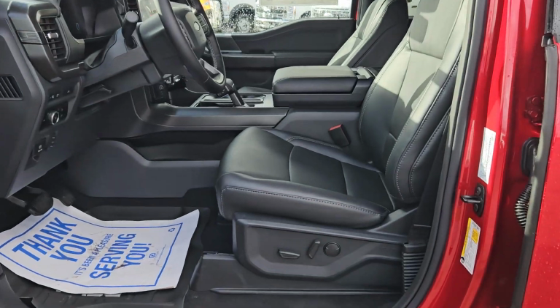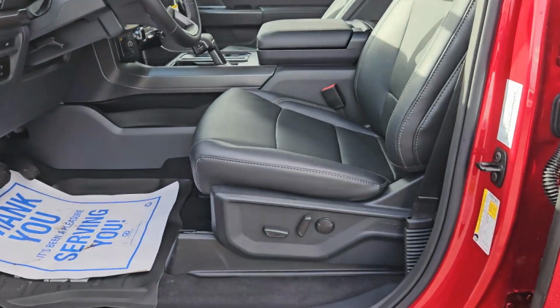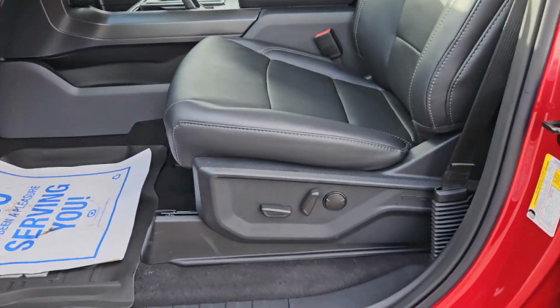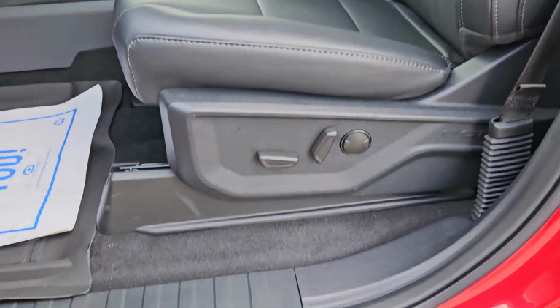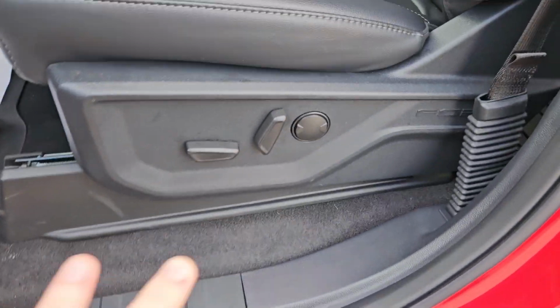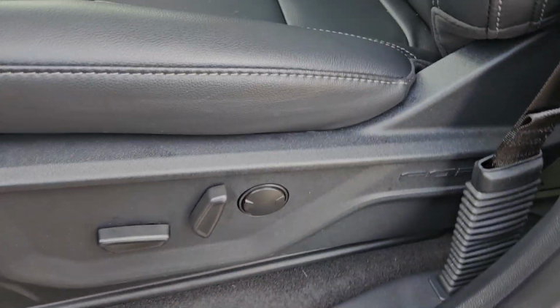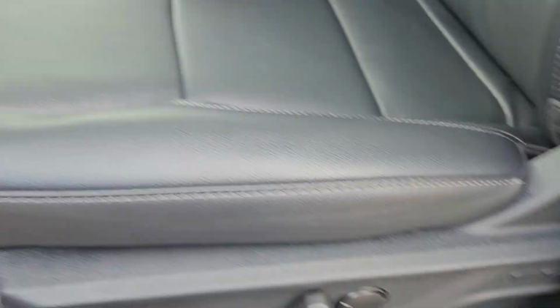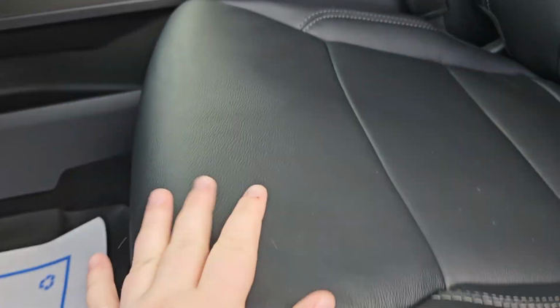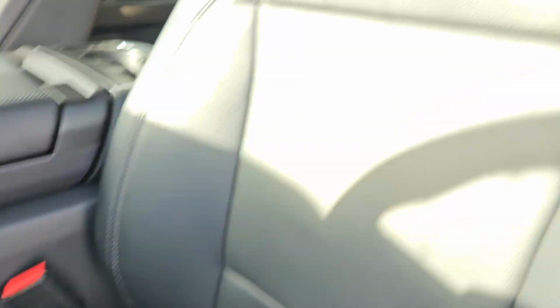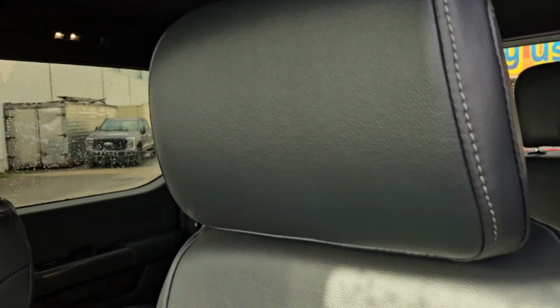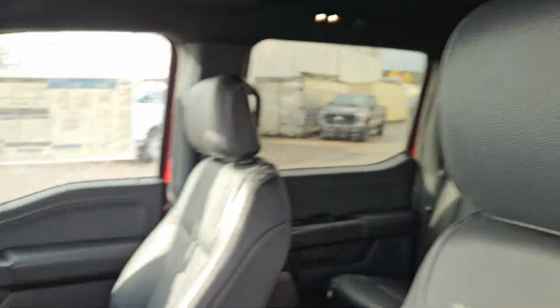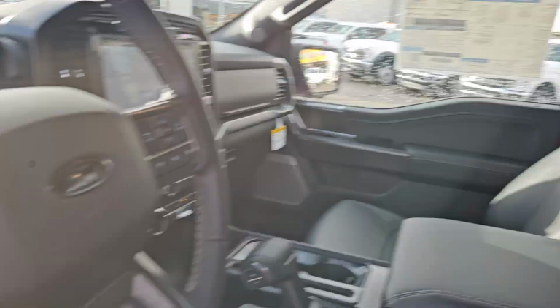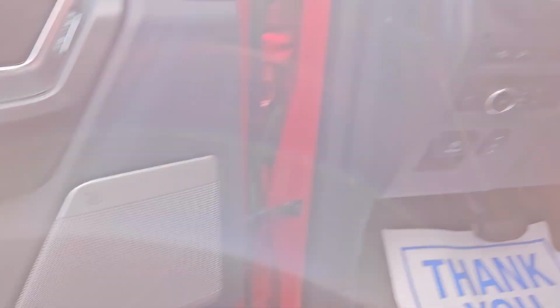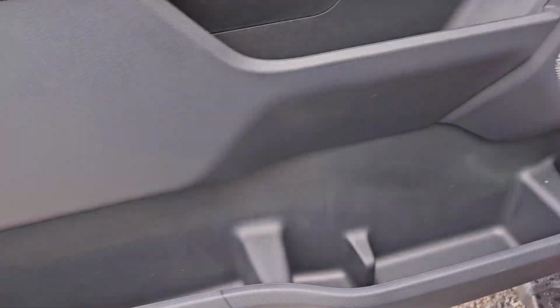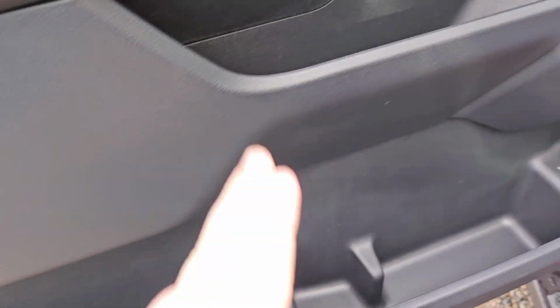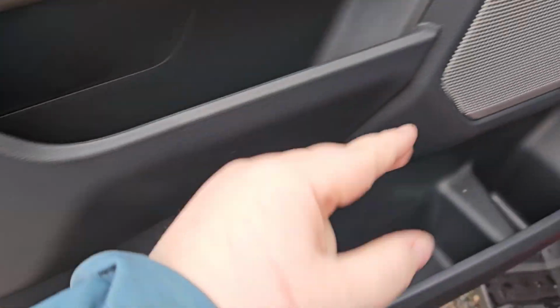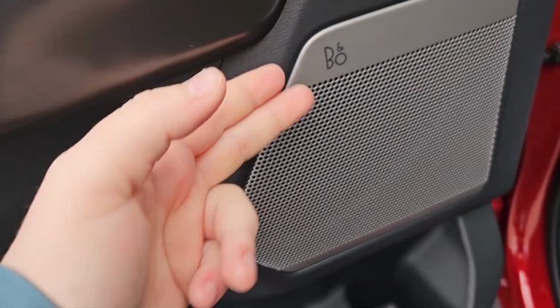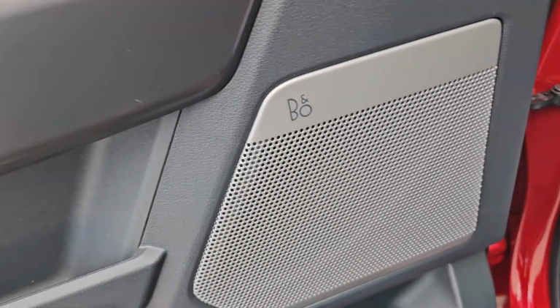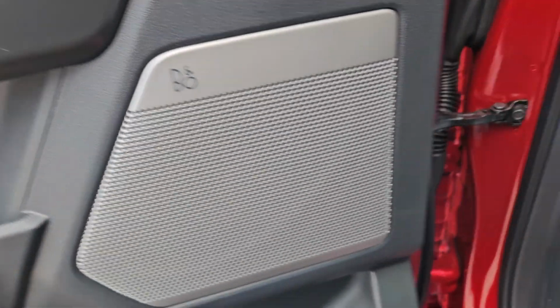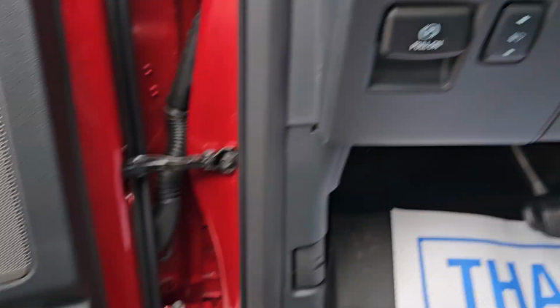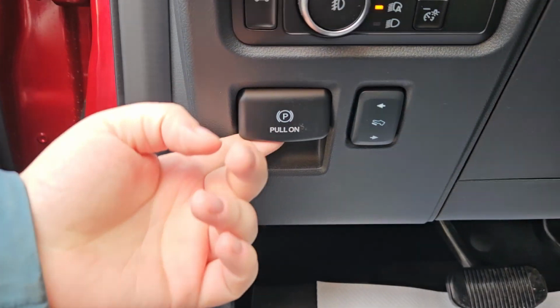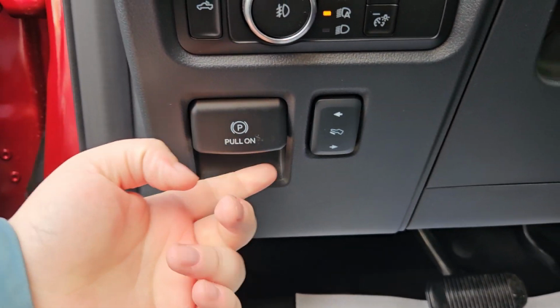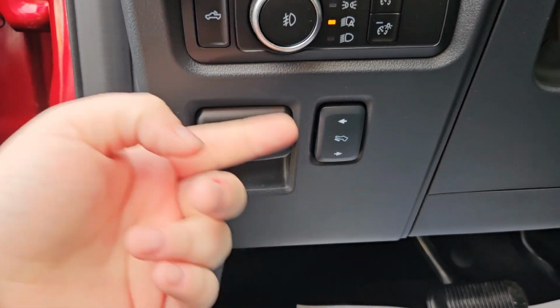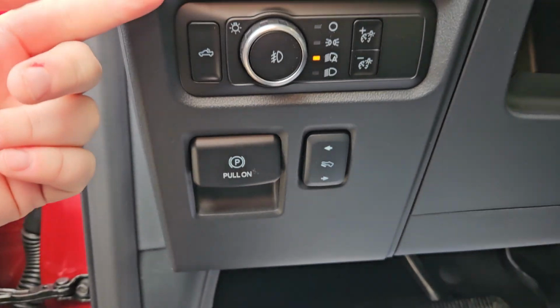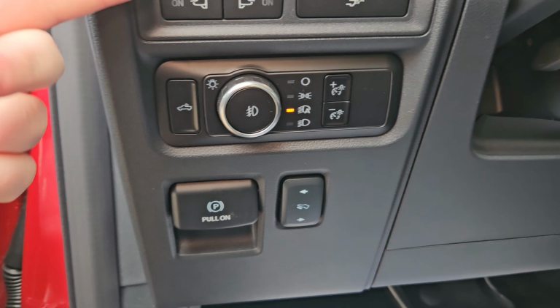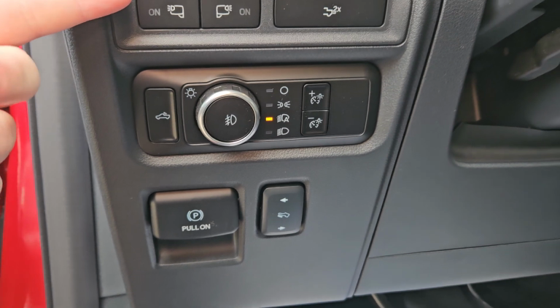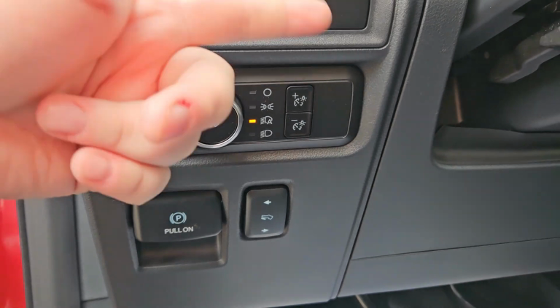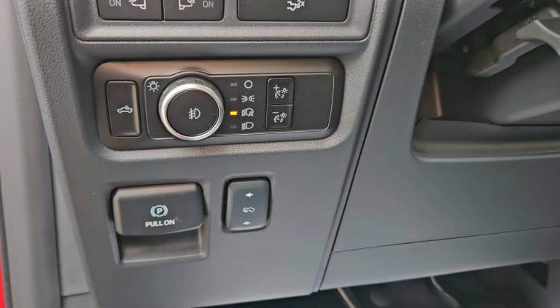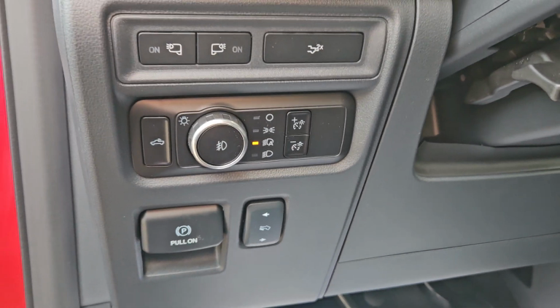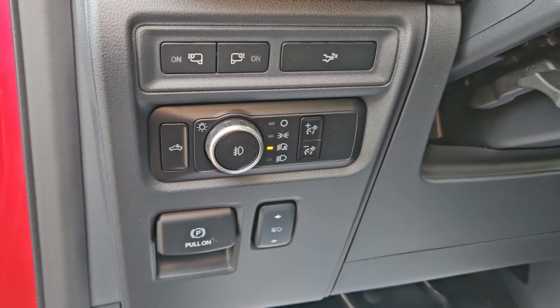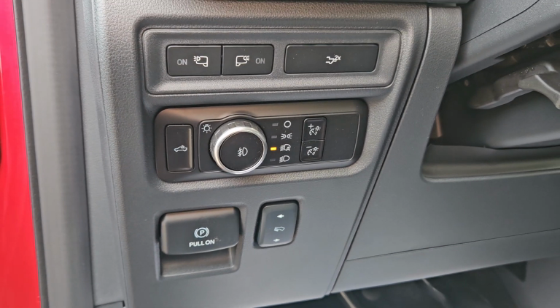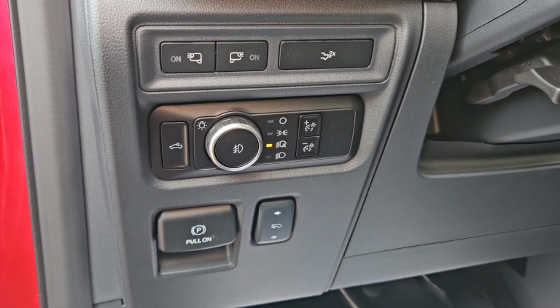Taking a look at the driver's side now, we can see we do have powered seats, the same leather interior we saw in the back, plenty of door space with that B&O sound system, parking brake, pedal adjusters, lights, lights on your mirrors, and a tailgate opener on your left-hand side.